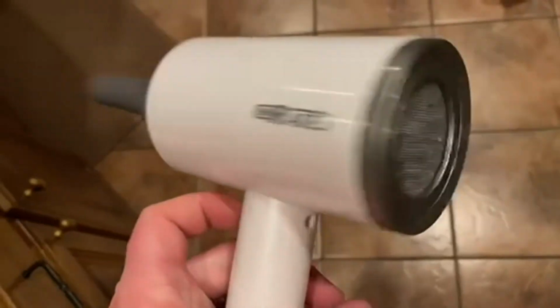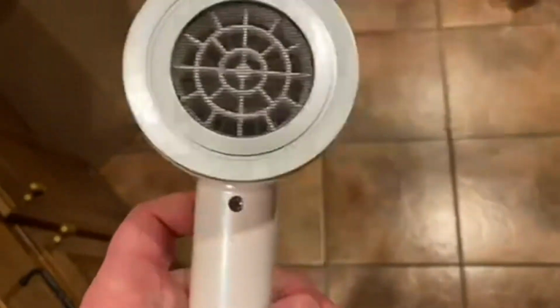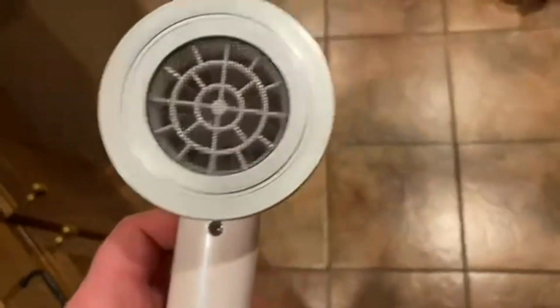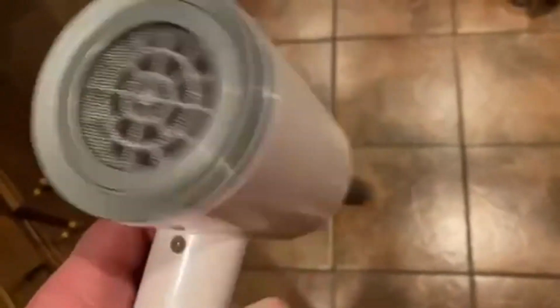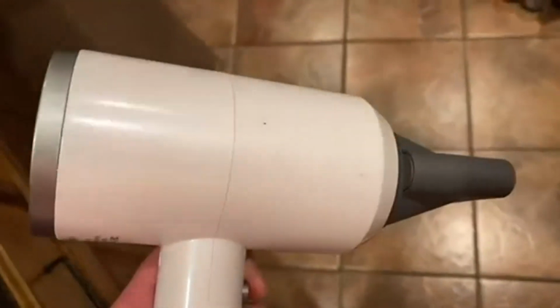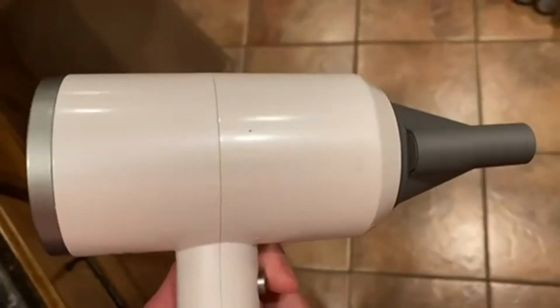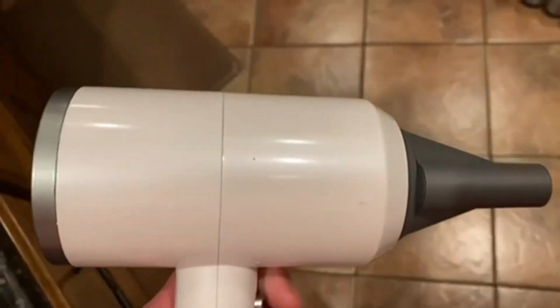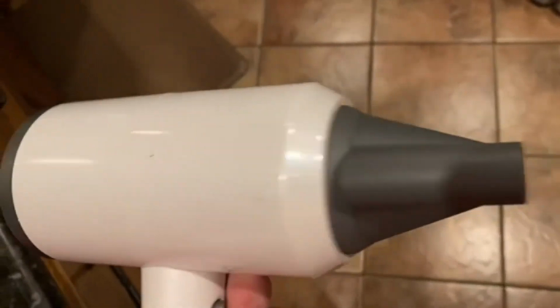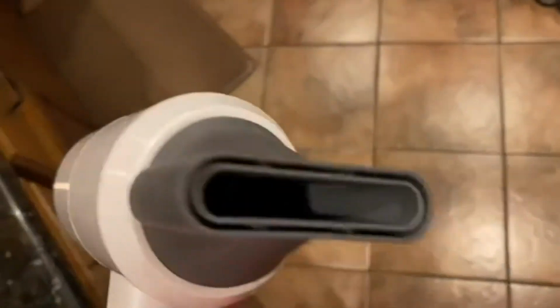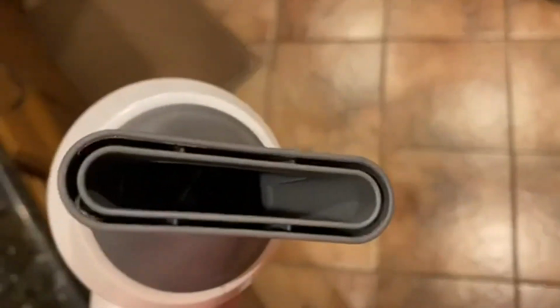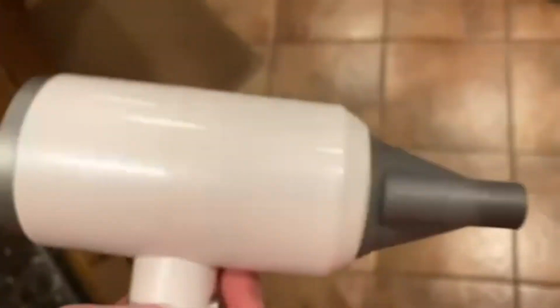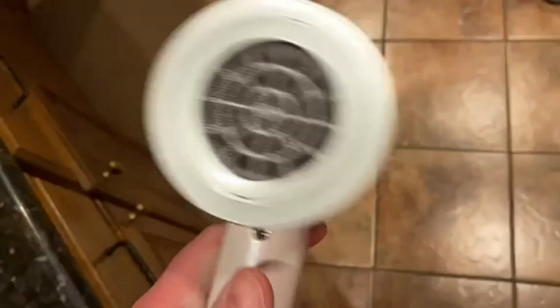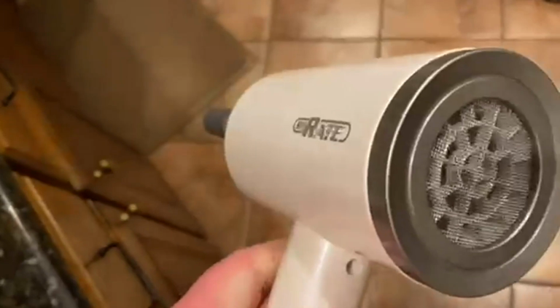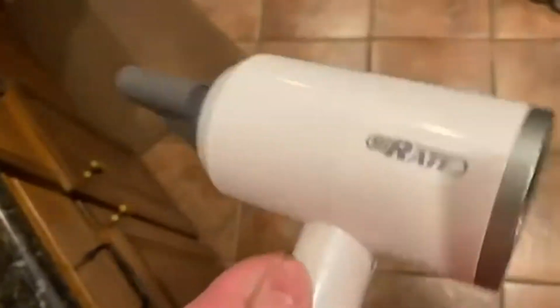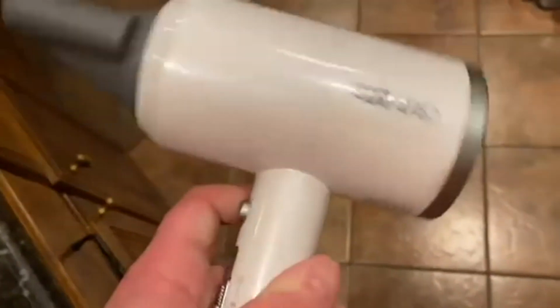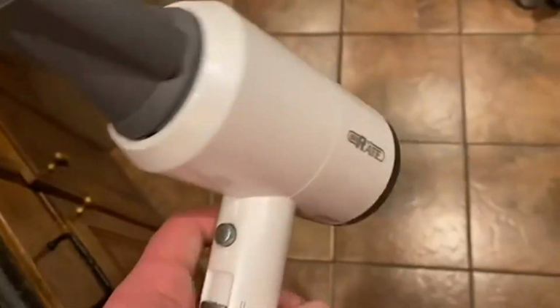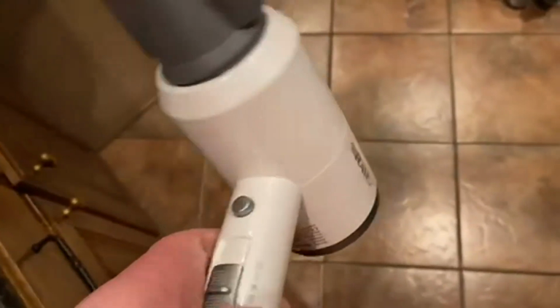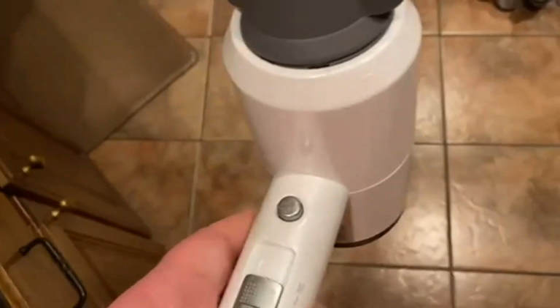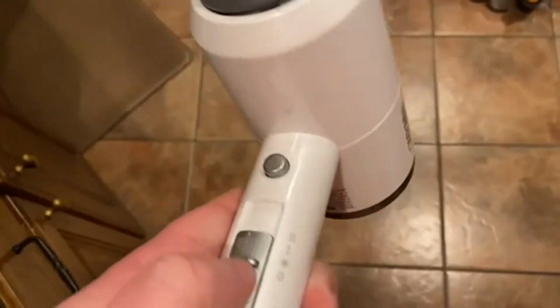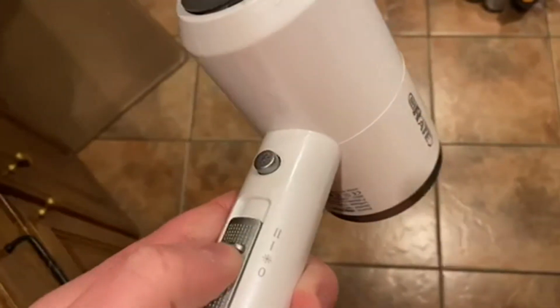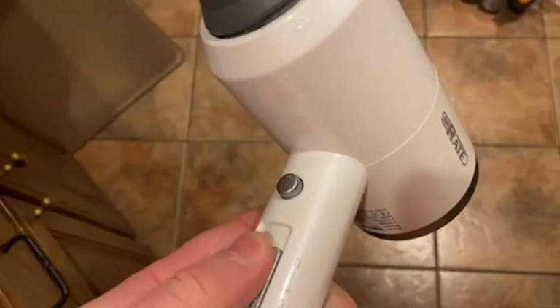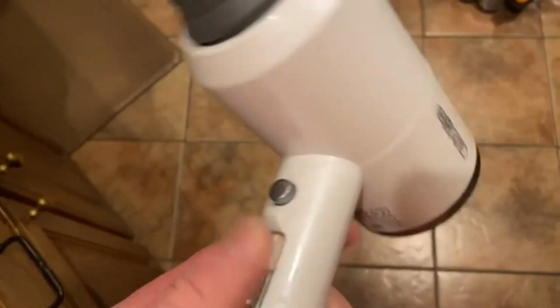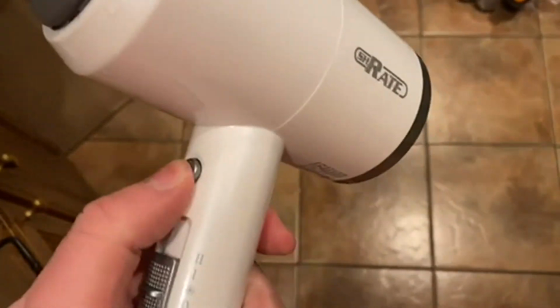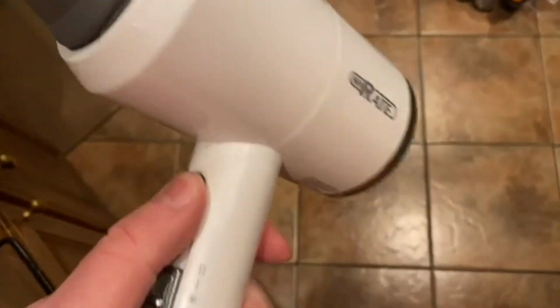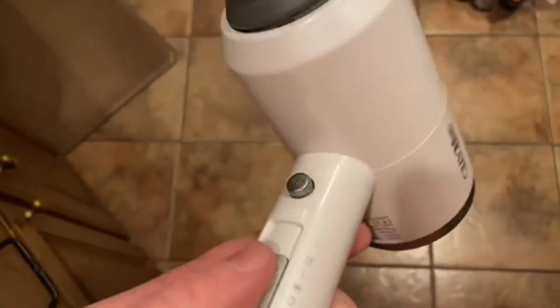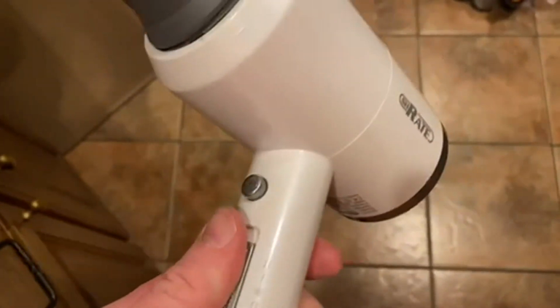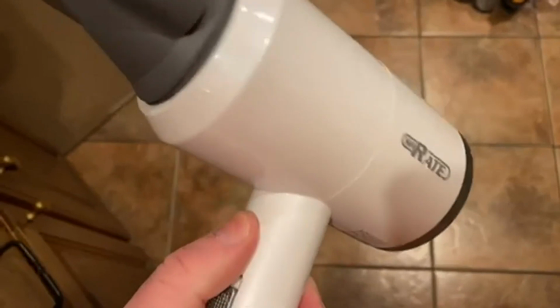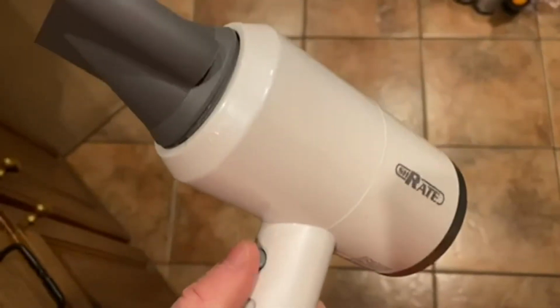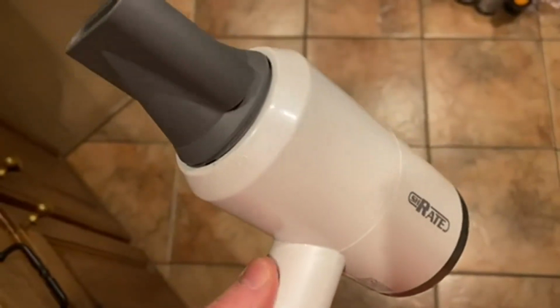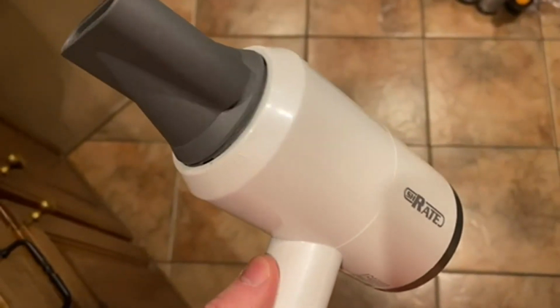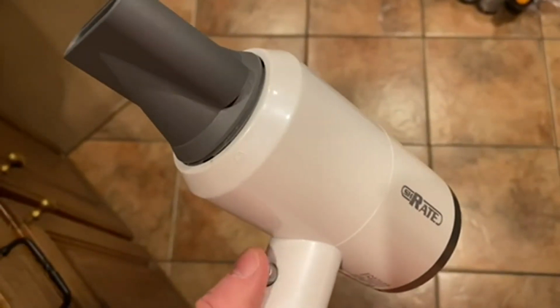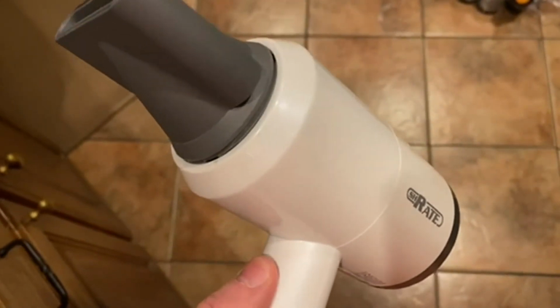Today we're going to talk about the Shrate Hair Dryer. This is one of those kind of redo of the super fancy other hair dryers that are out there on the market.